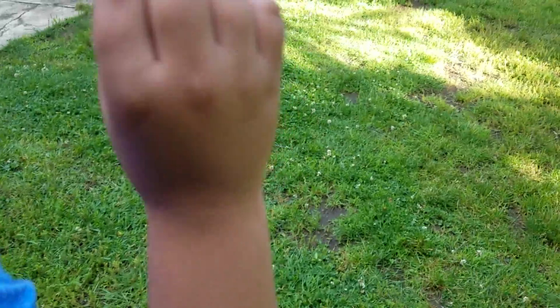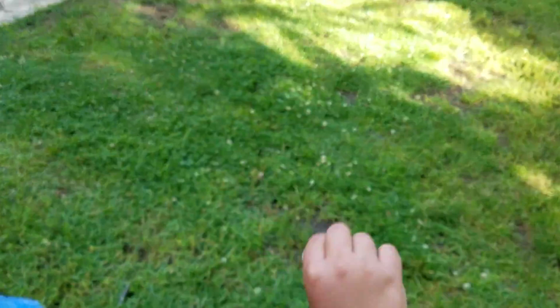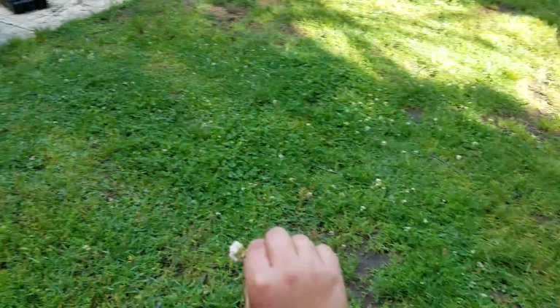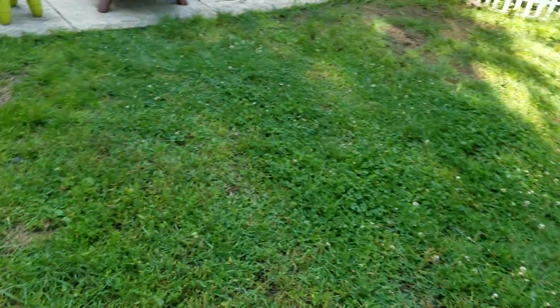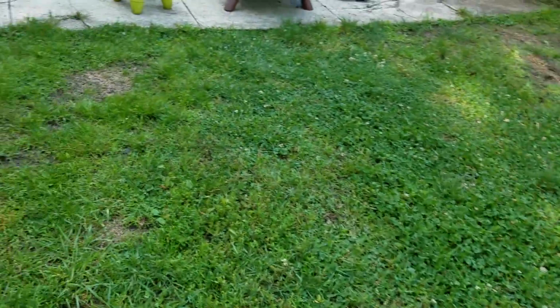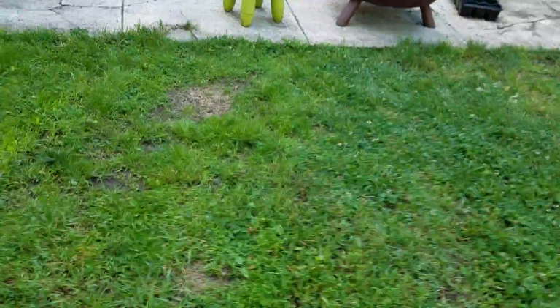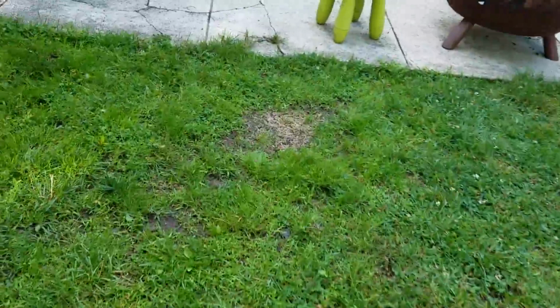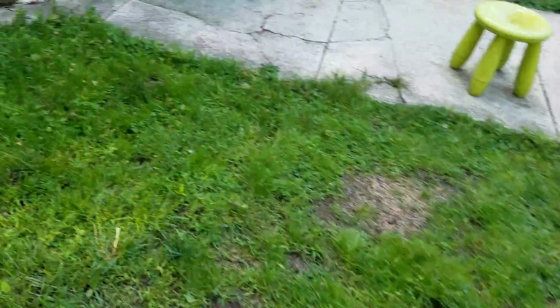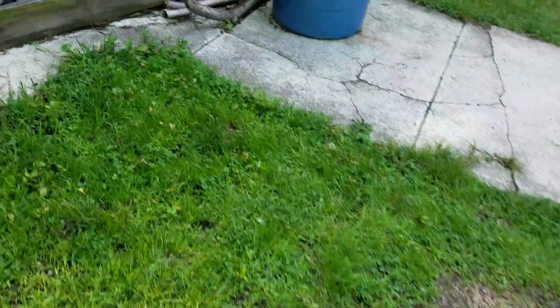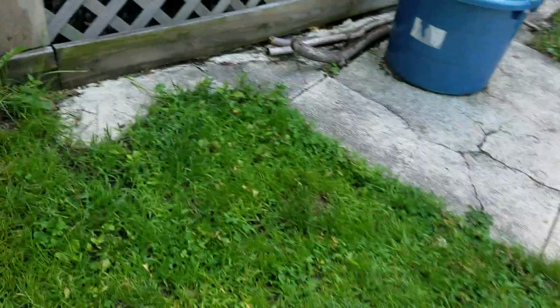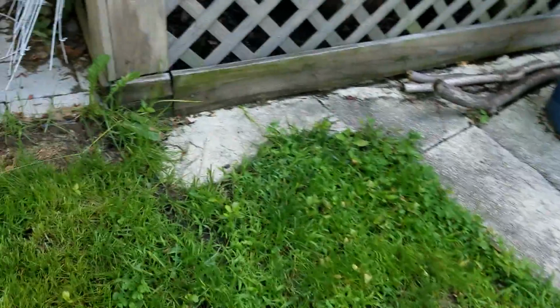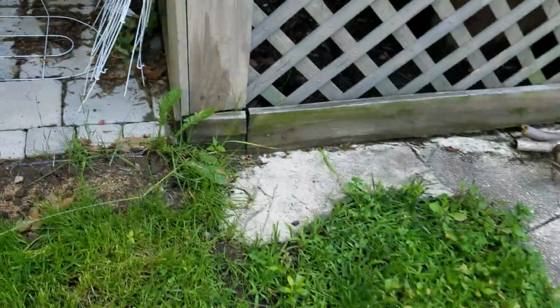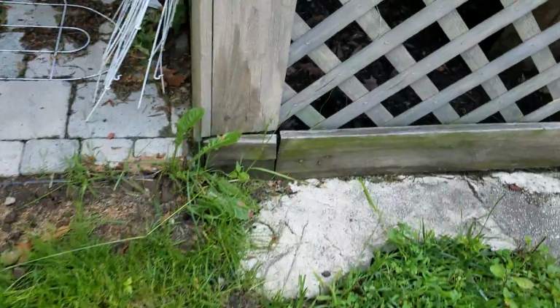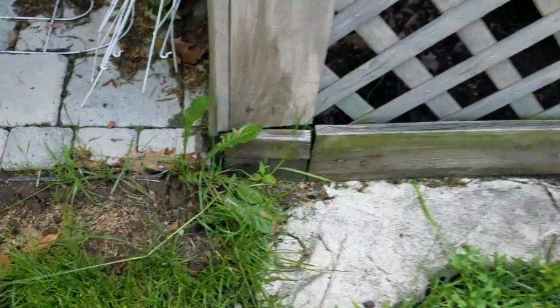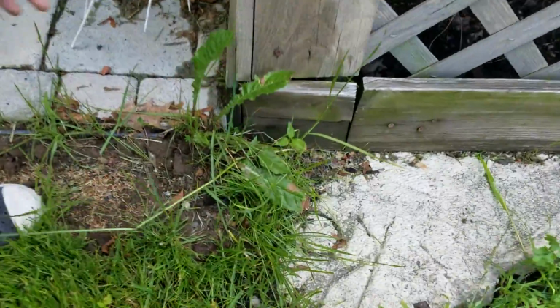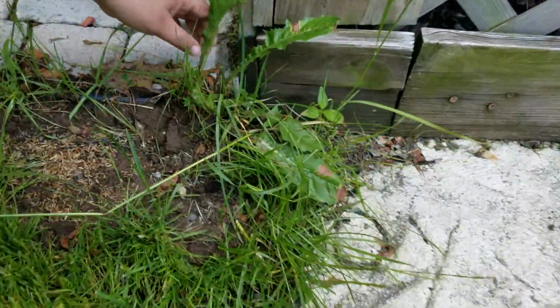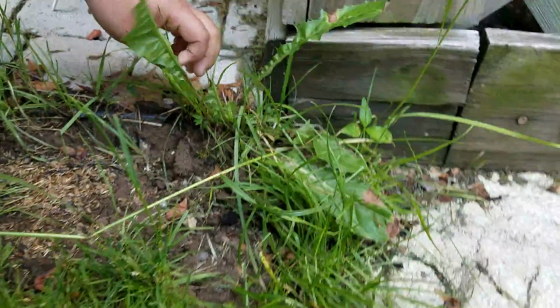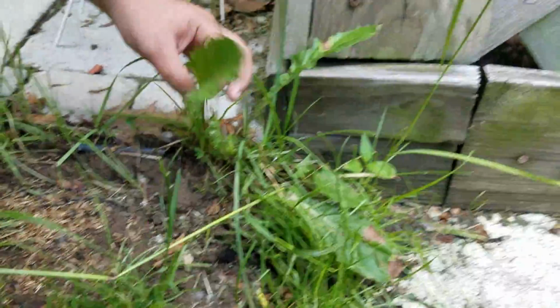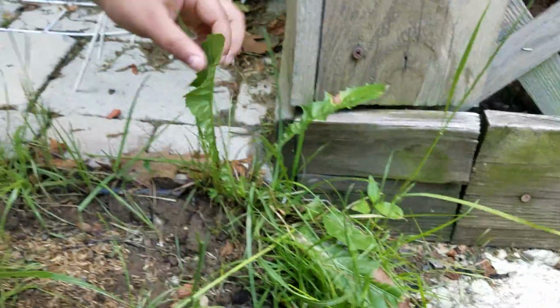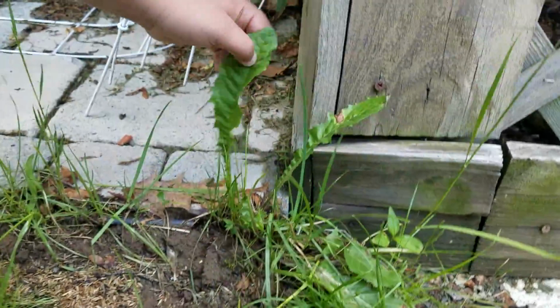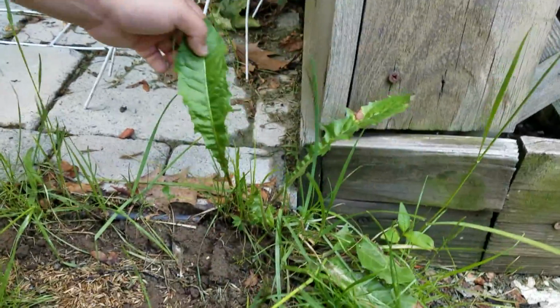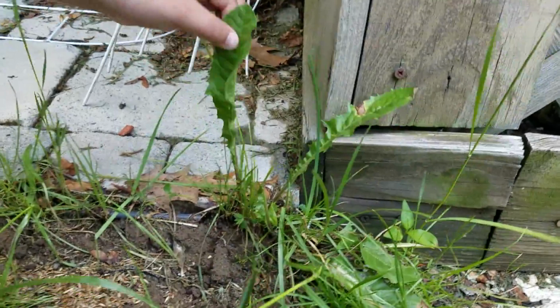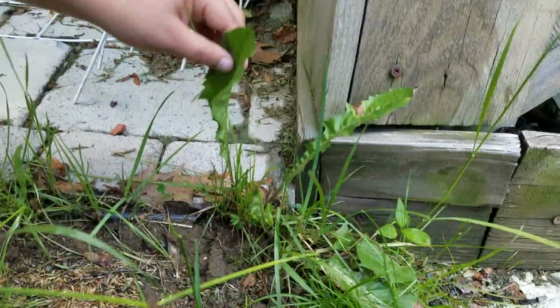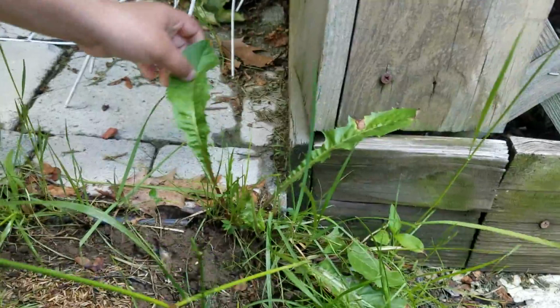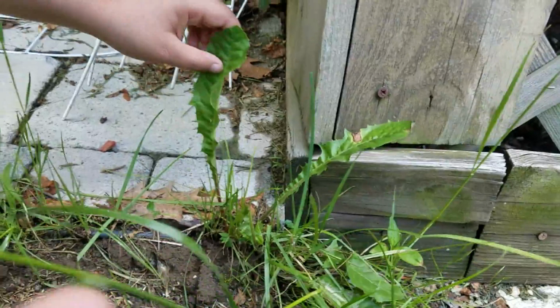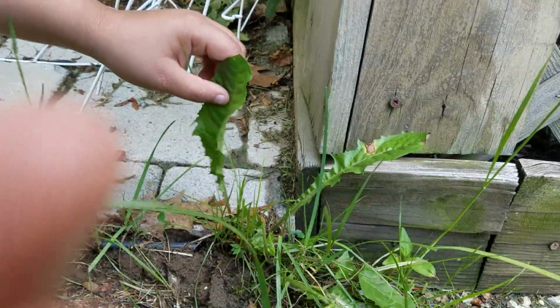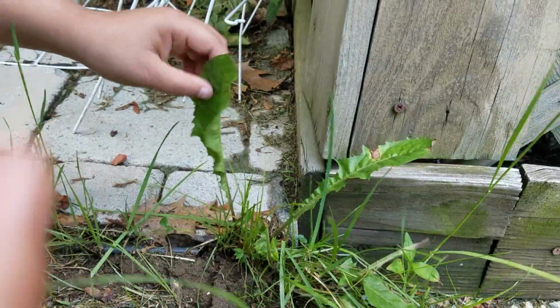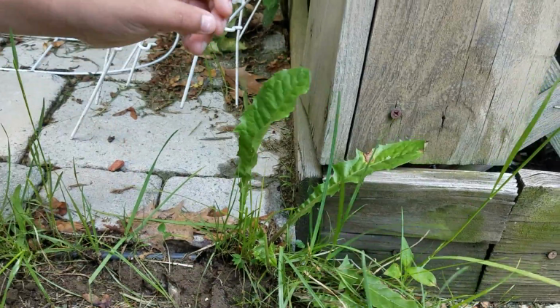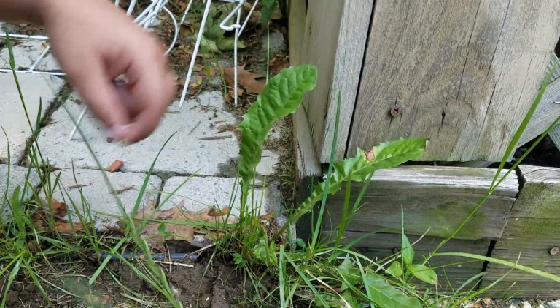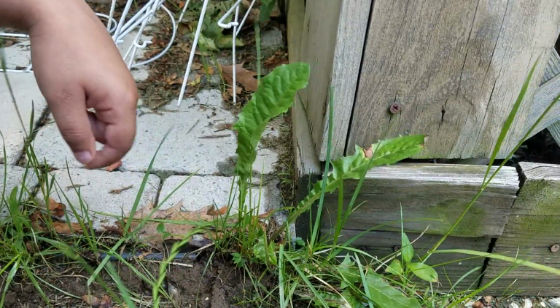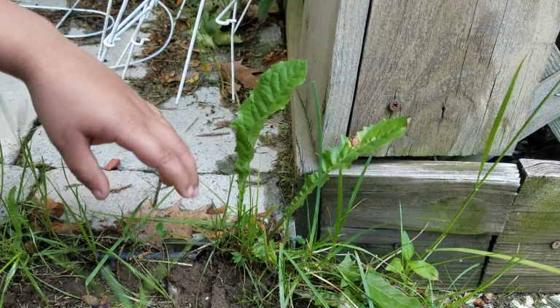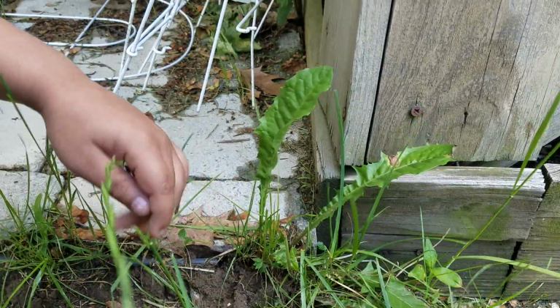The next wild edible are dandelions. You can eat every part of the plant: the stem, the leaf, and the flower. And you can make the roots into a coffee.